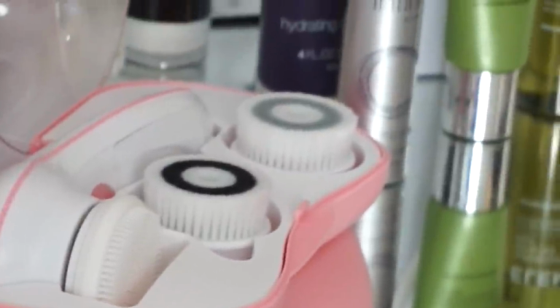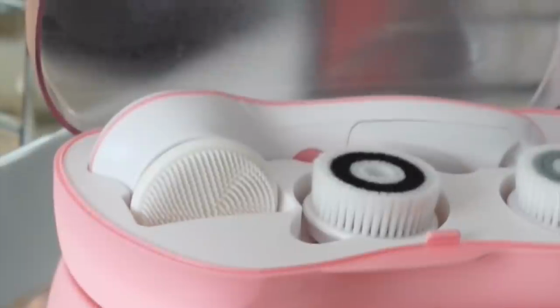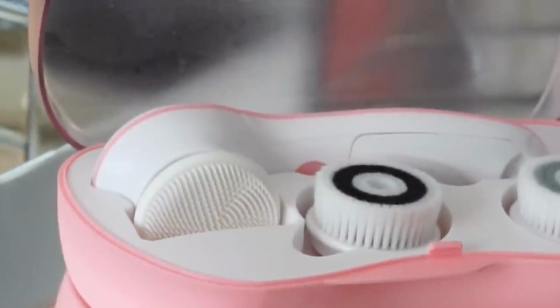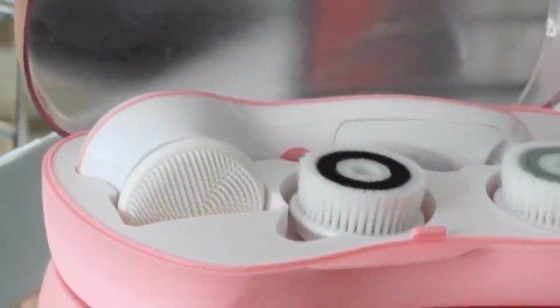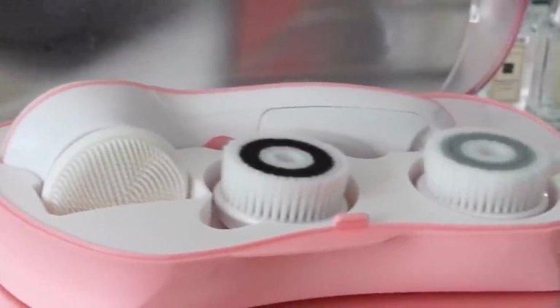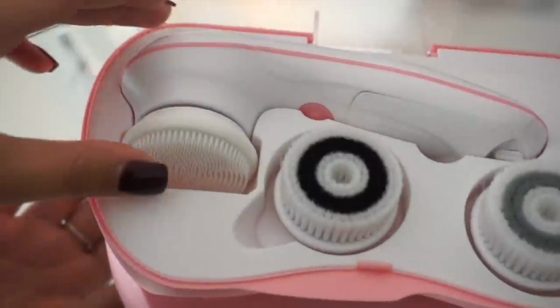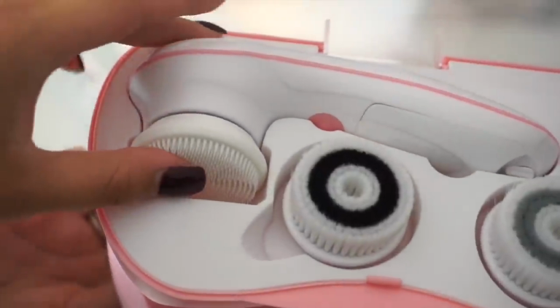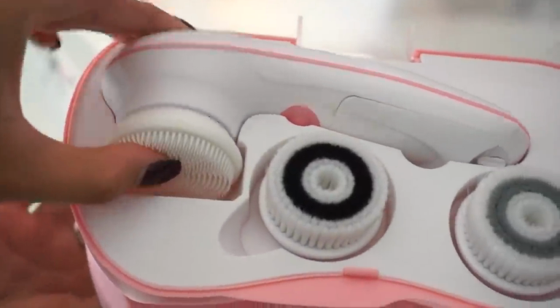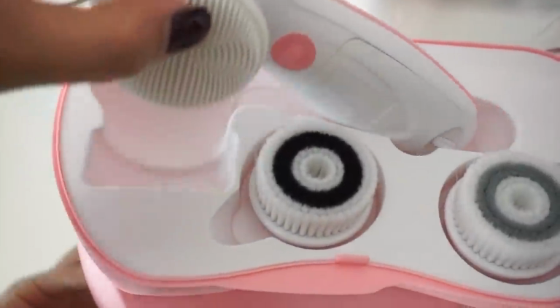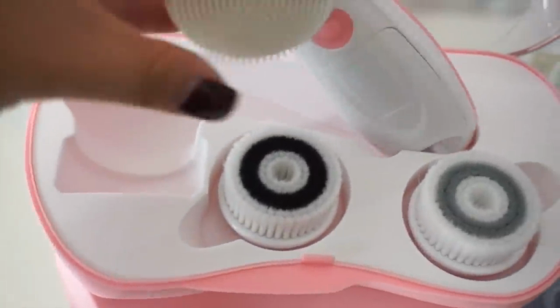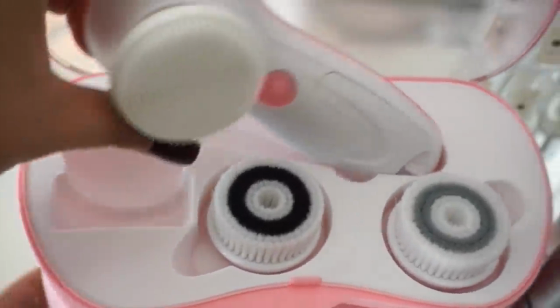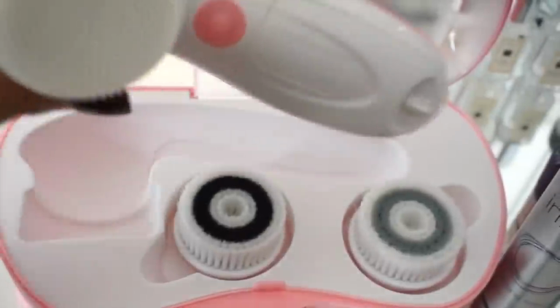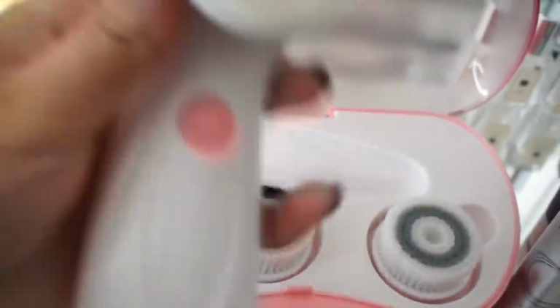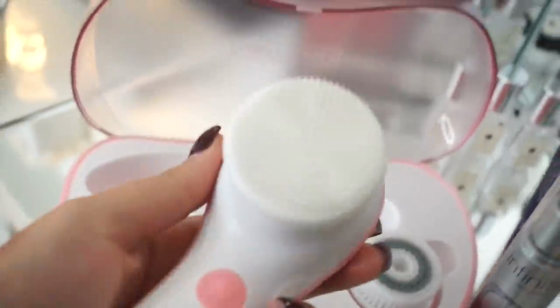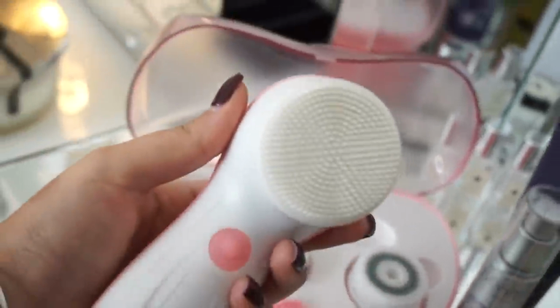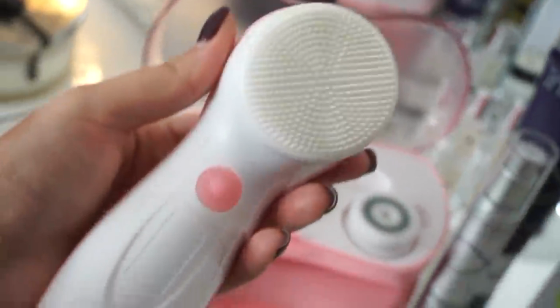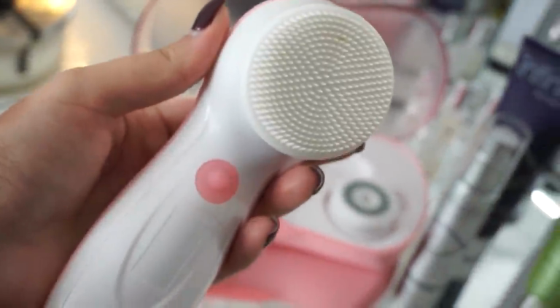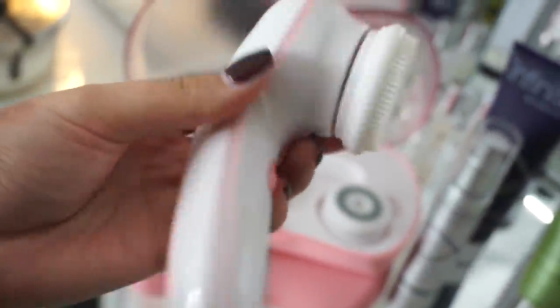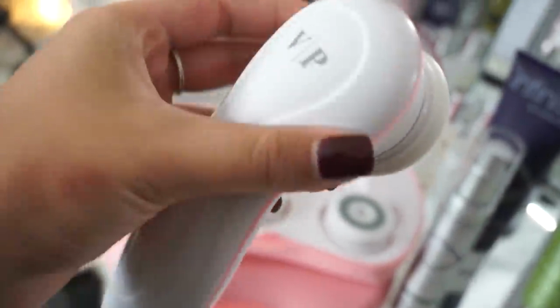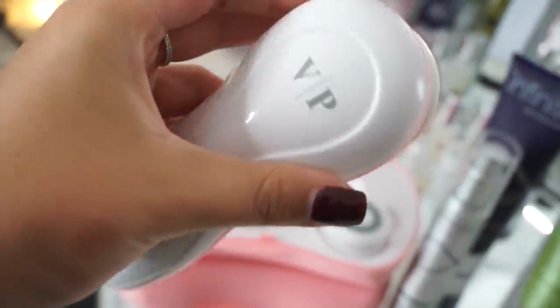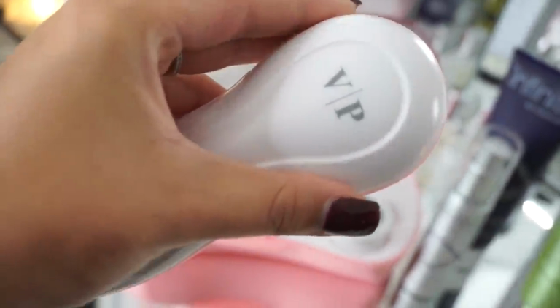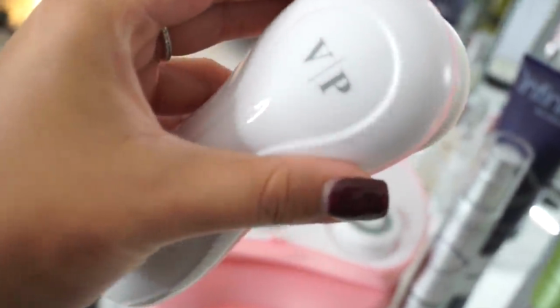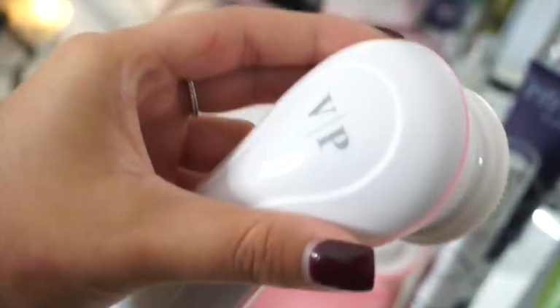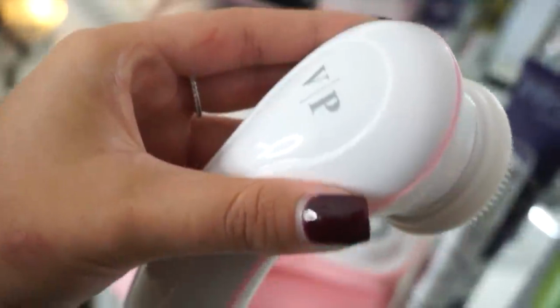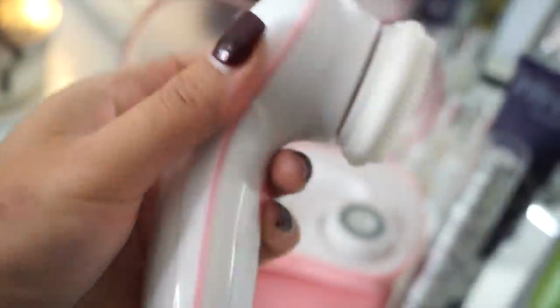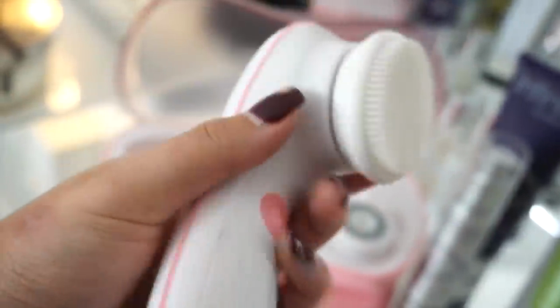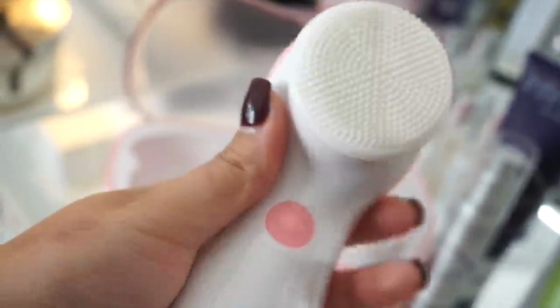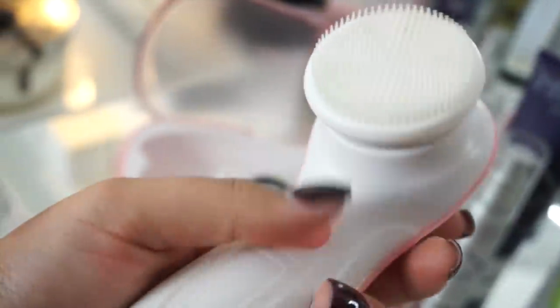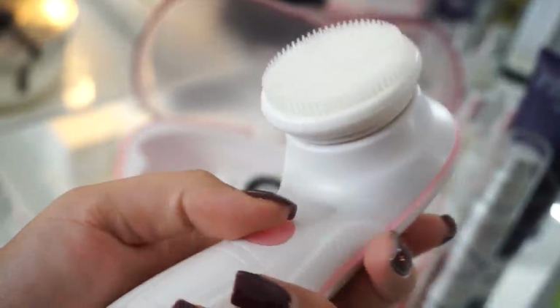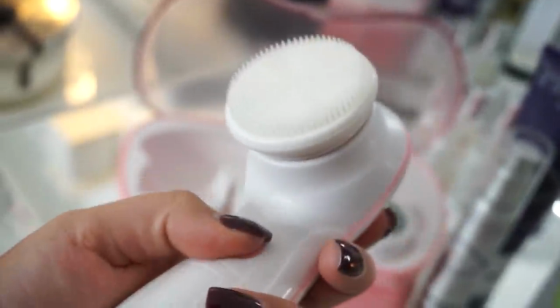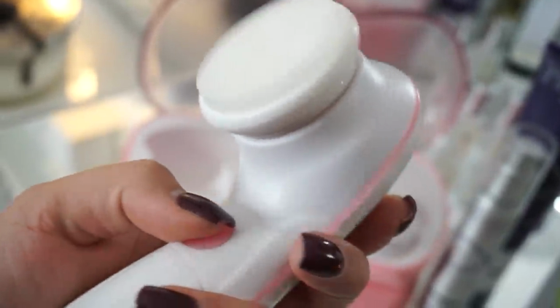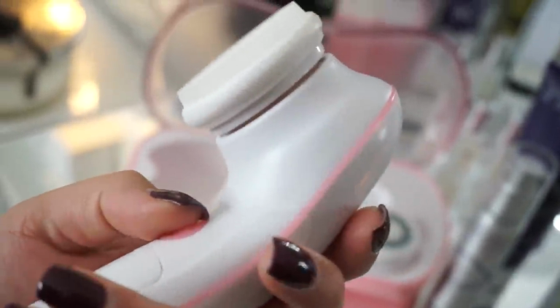I had no makeup on because I'd done my skincare in the morning at this point. If I was doing my skincare in the evening I would have taken my makeup off first and then gone in with a cleanser. So I'm going to use my Vanity Planet Skin Spa.